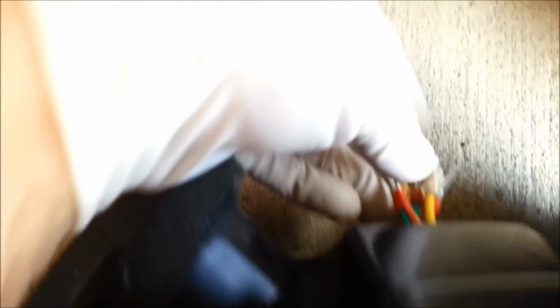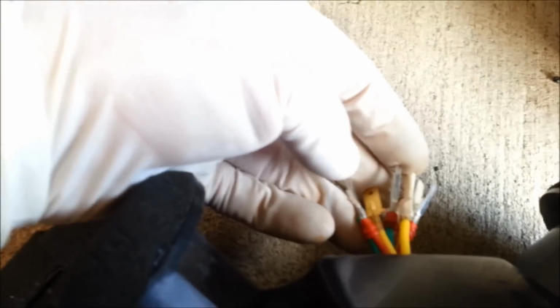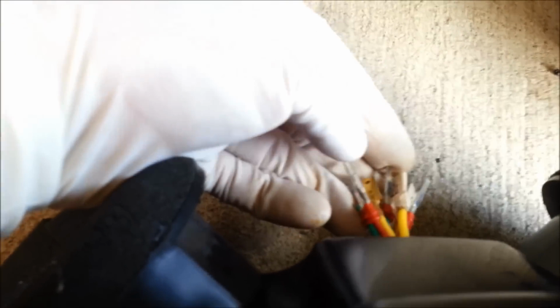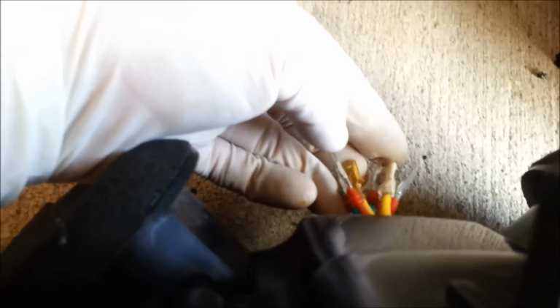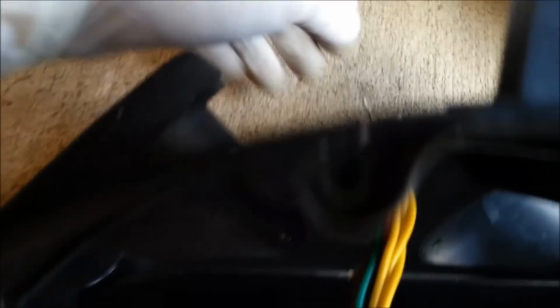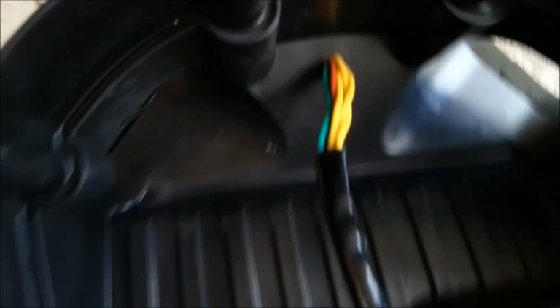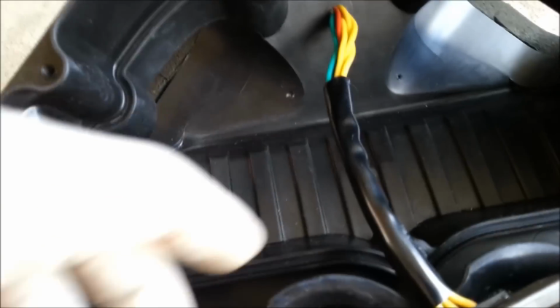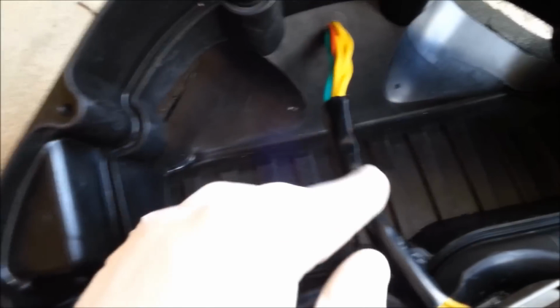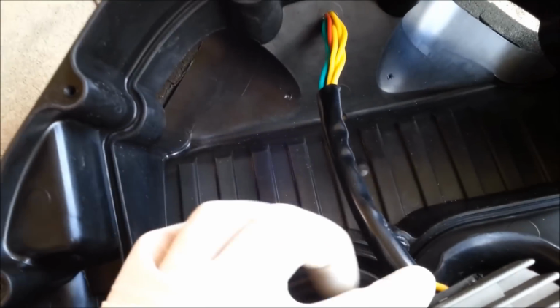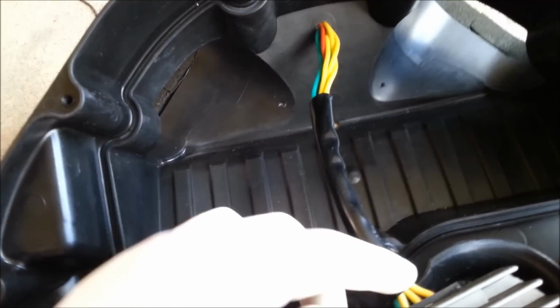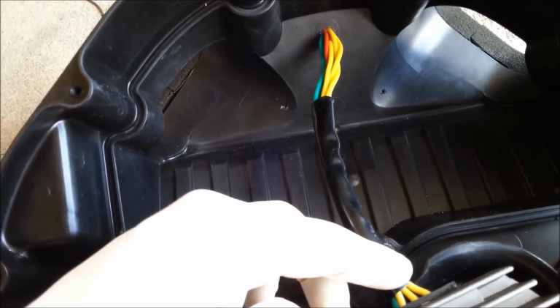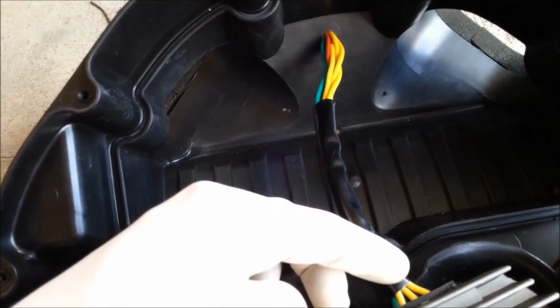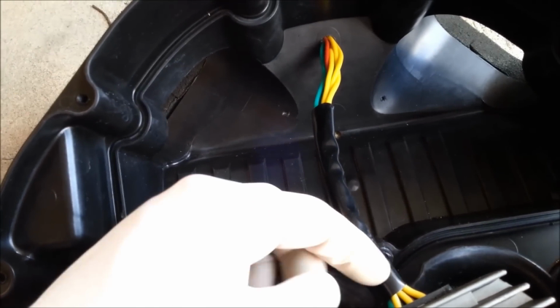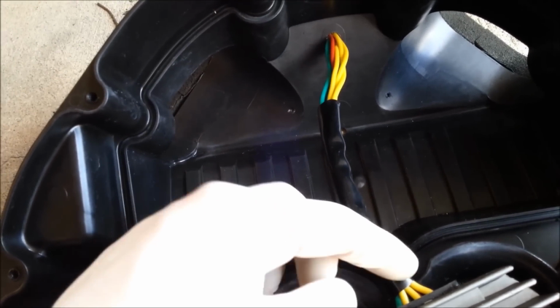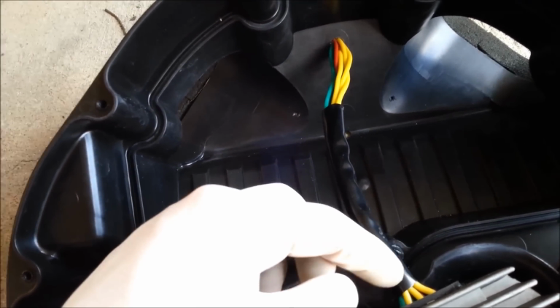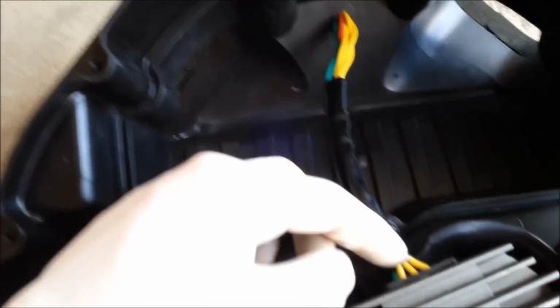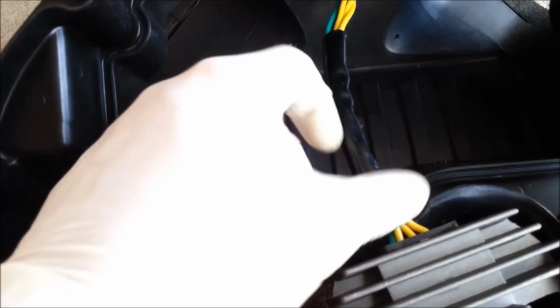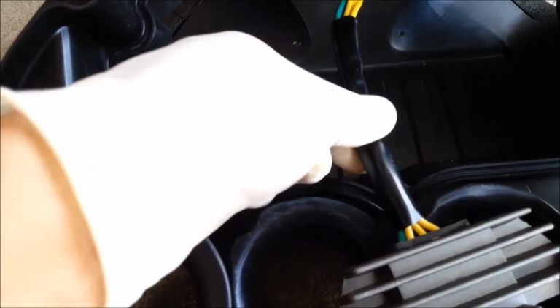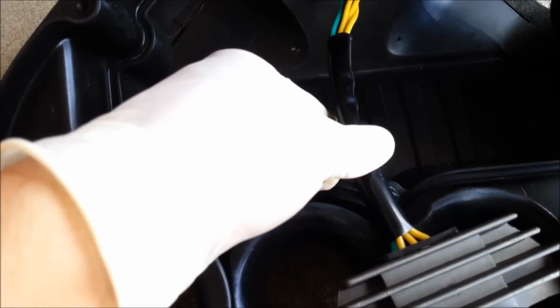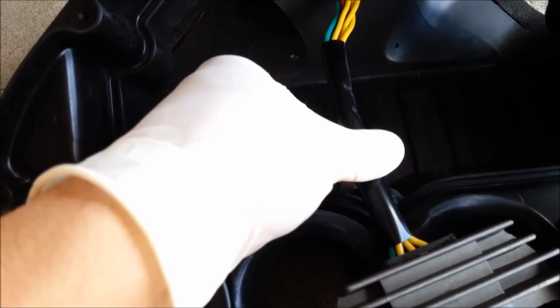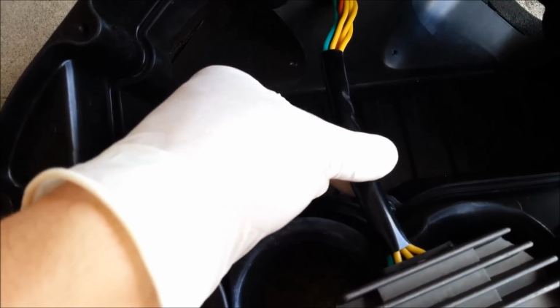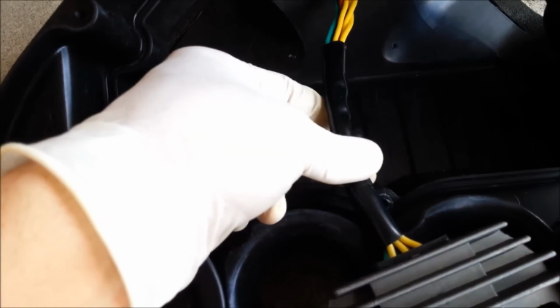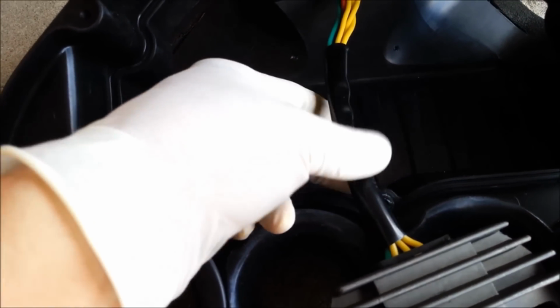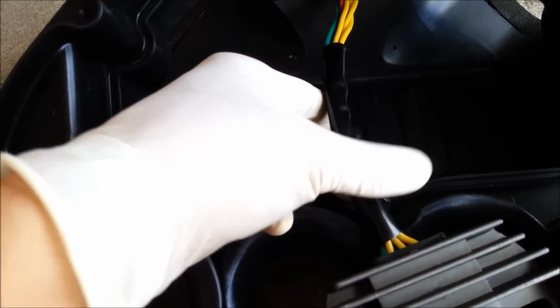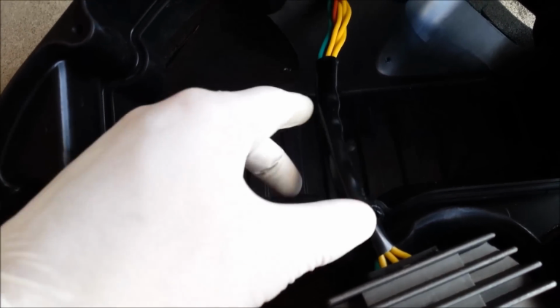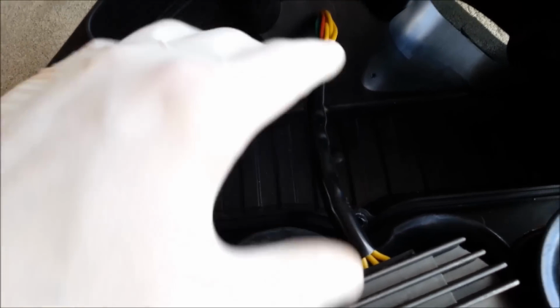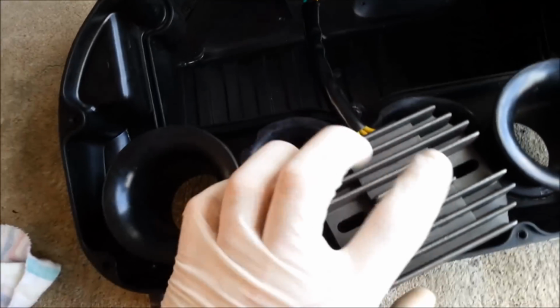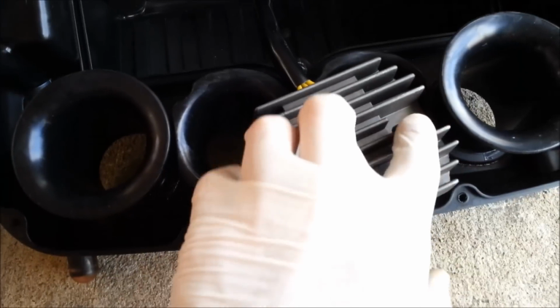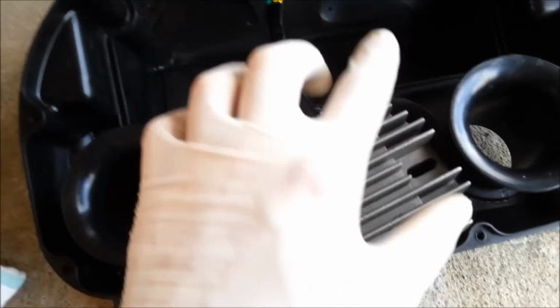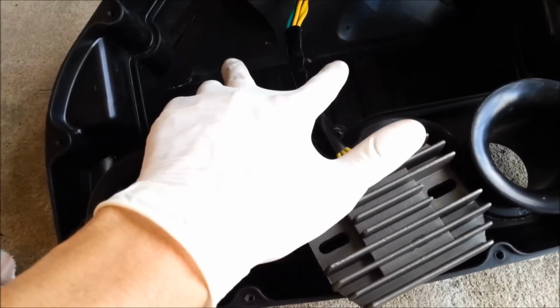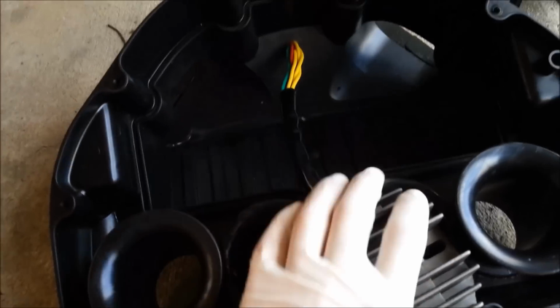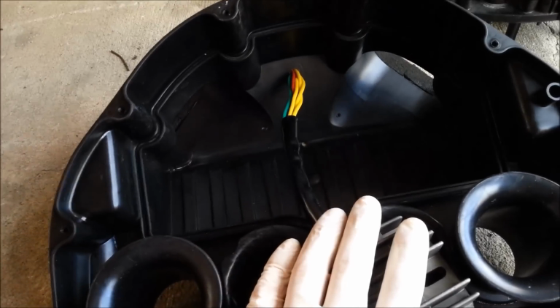The terminals are hanging out at the end there. Basically what I'm going to do is shove them as far up as I can and probably seal it on this piece of conduit, and then mount this down here in the airbox.